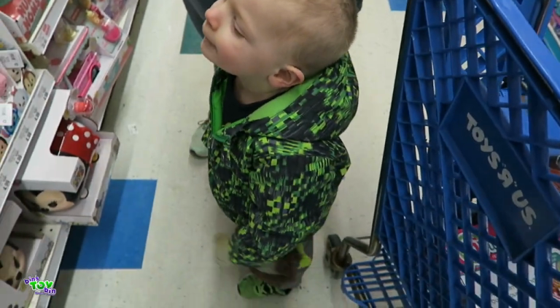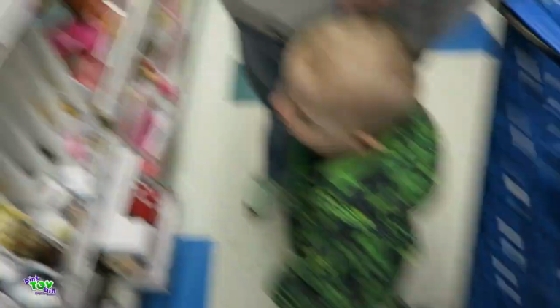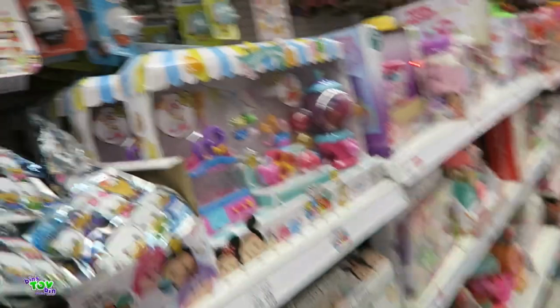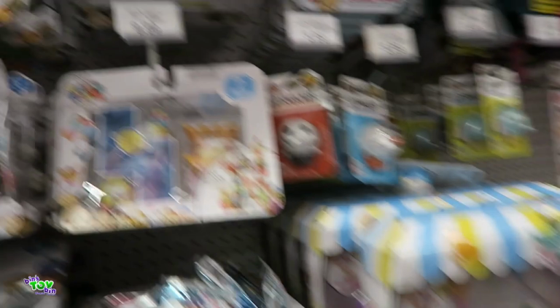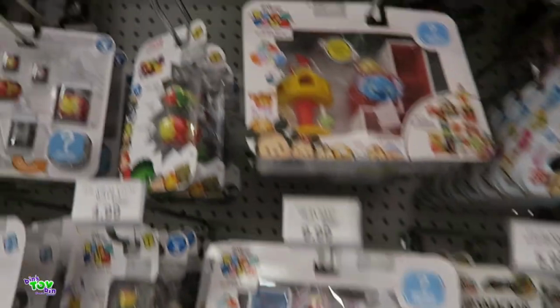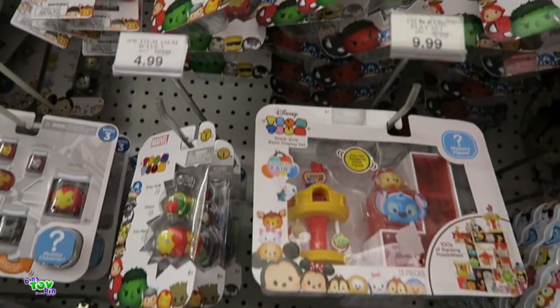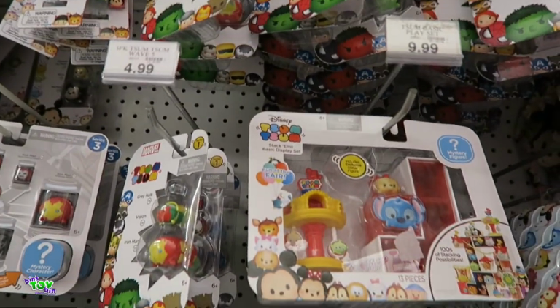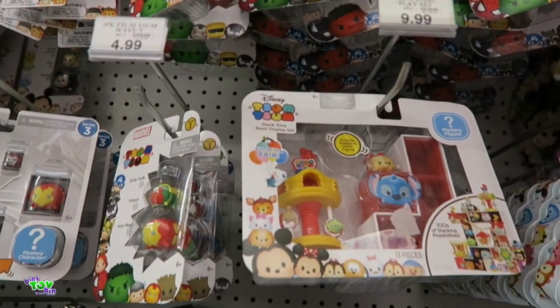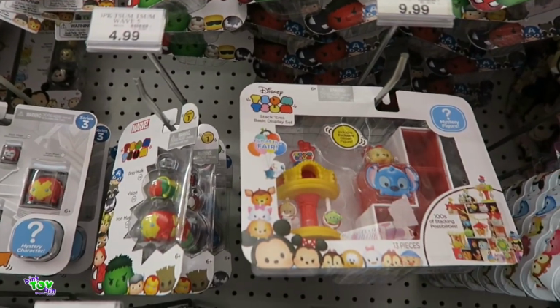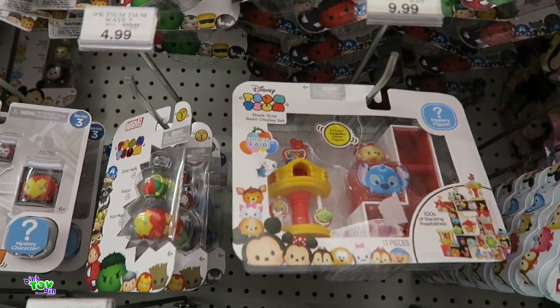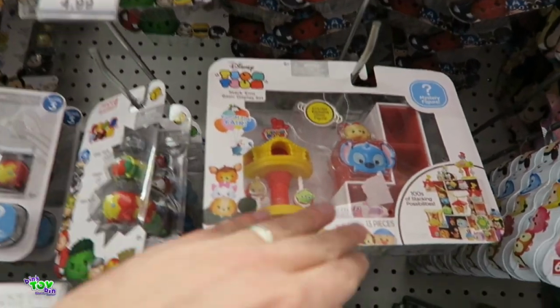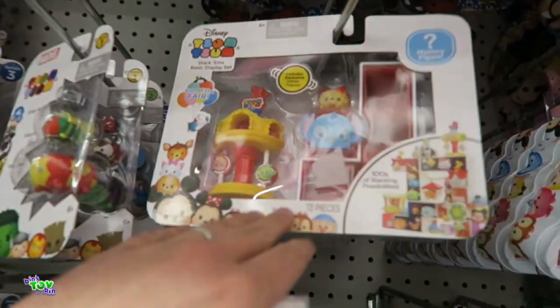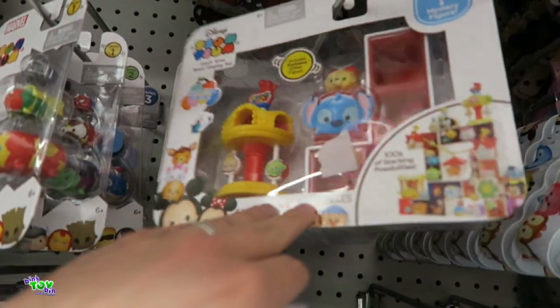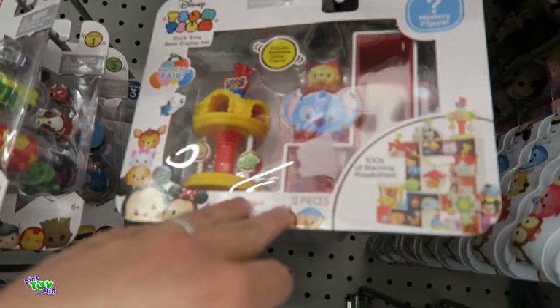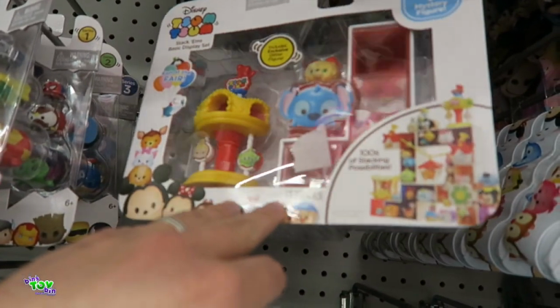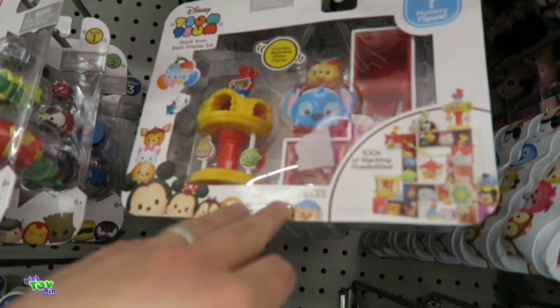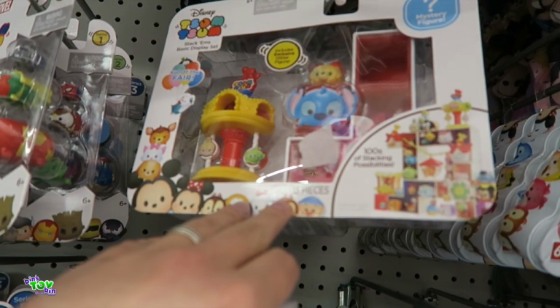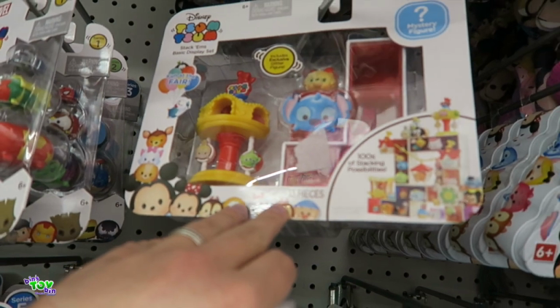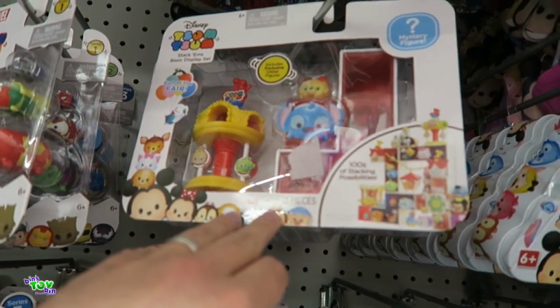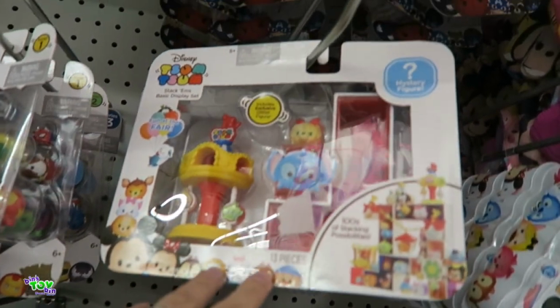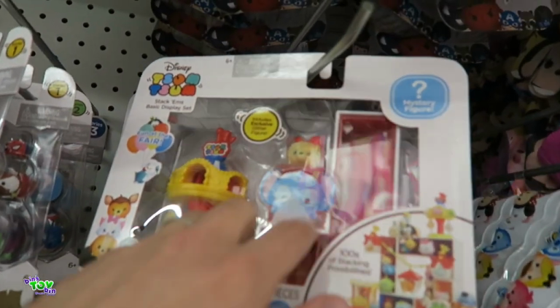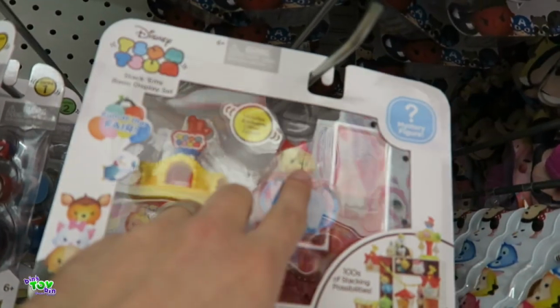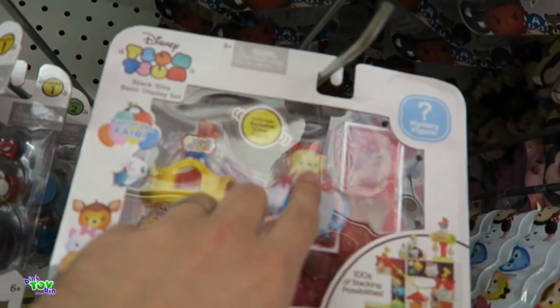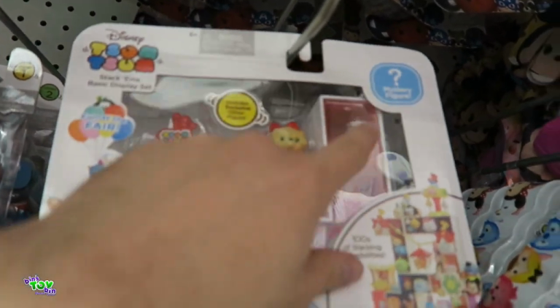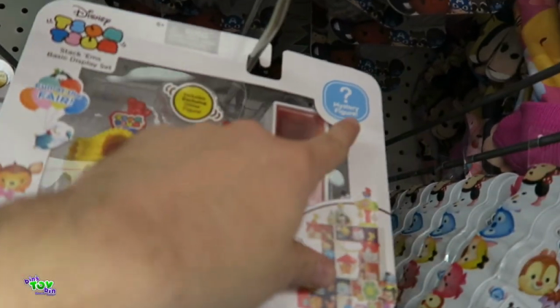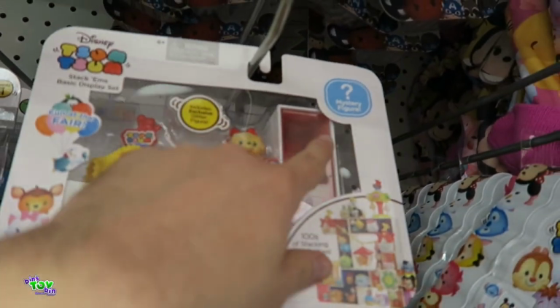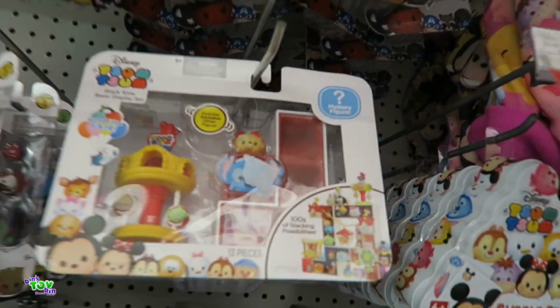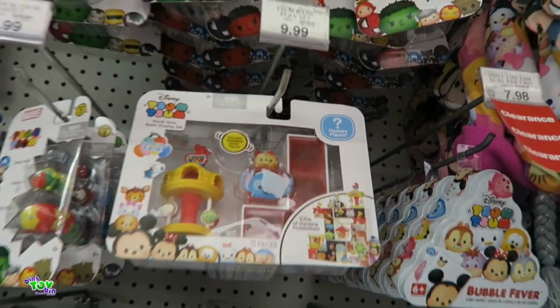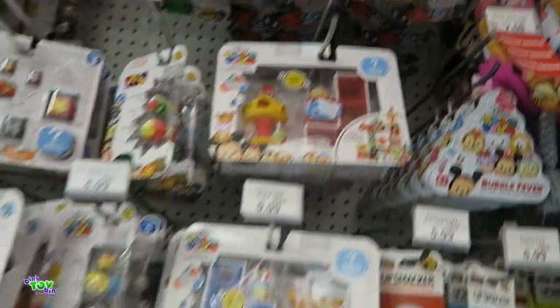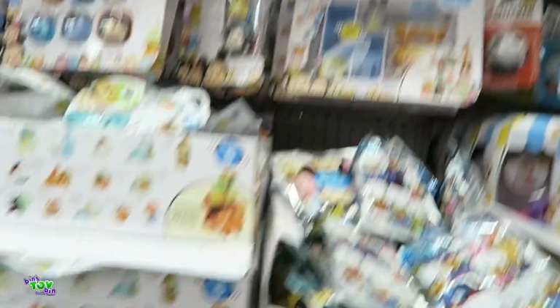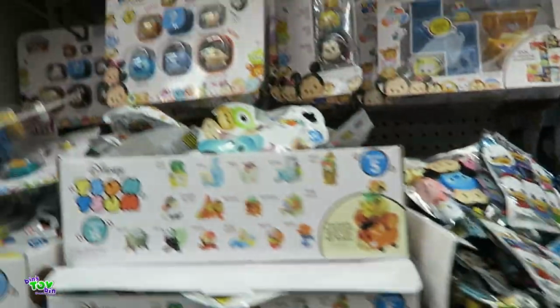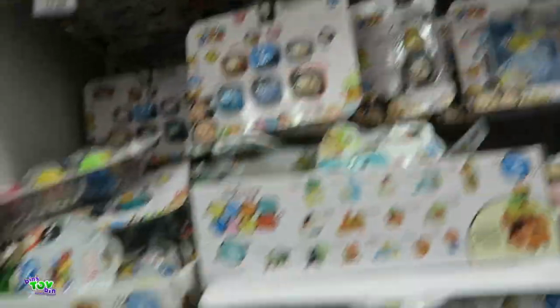I love these display sets — these Tsum Tsum display sets. Those are awesome. I want hundreds of stacking cost buildings. This comes with a lady and then a mystery figure. Good job, bud.